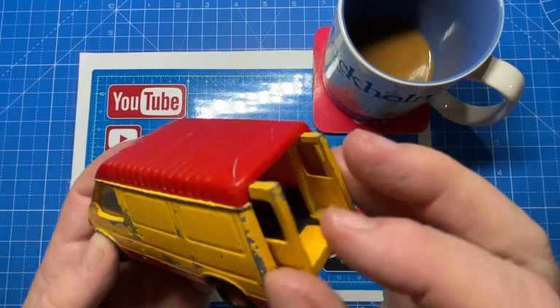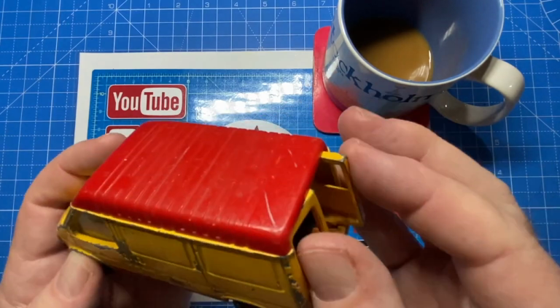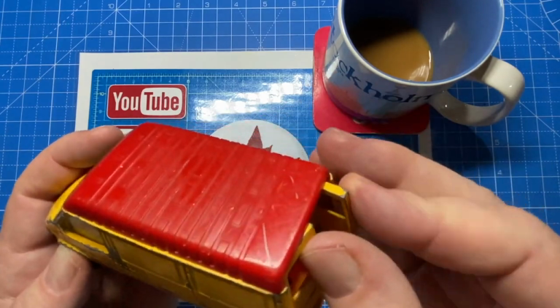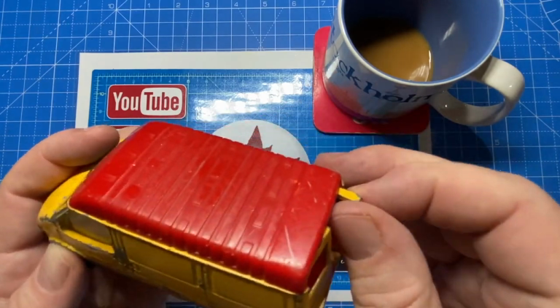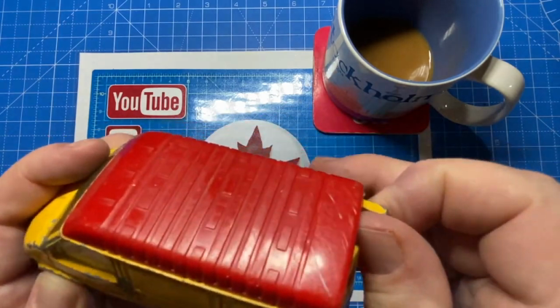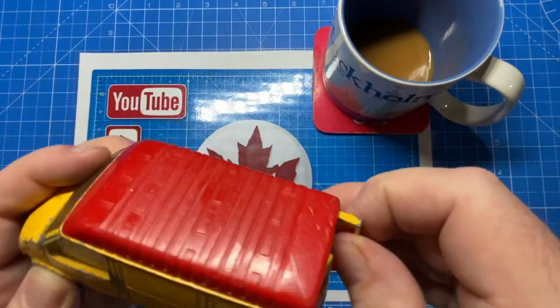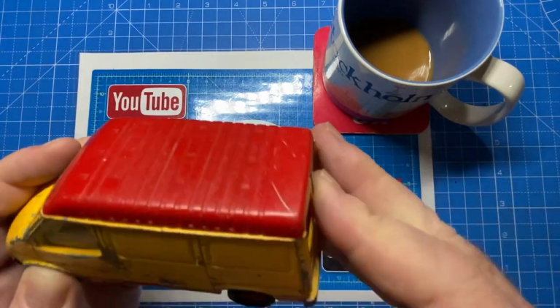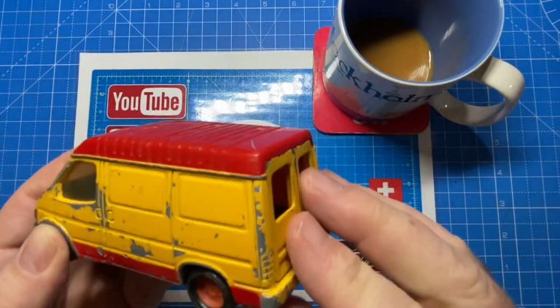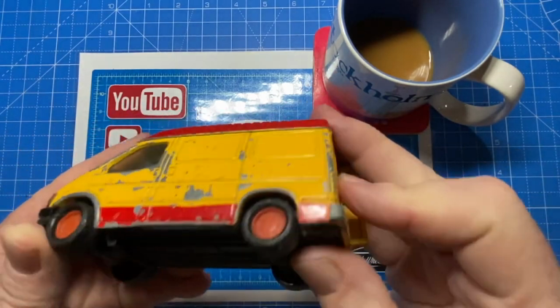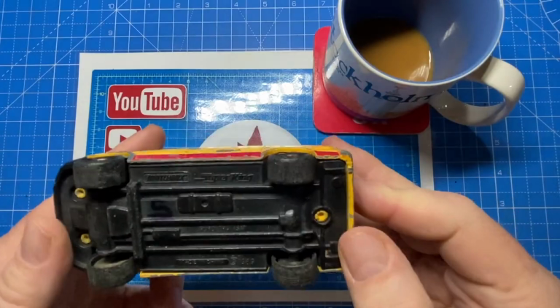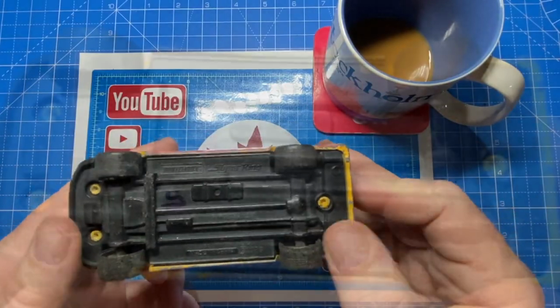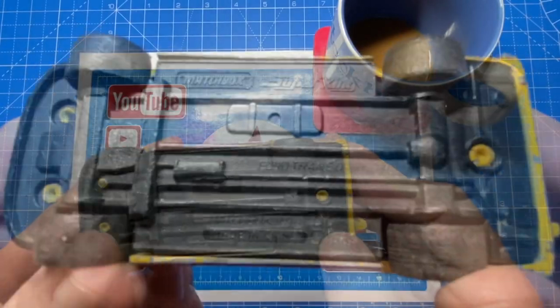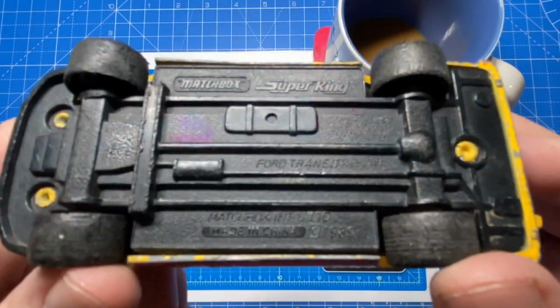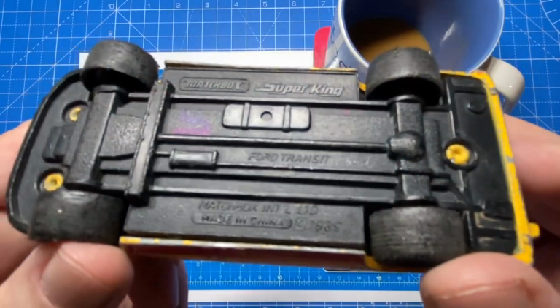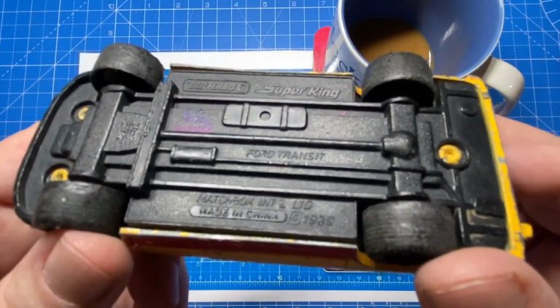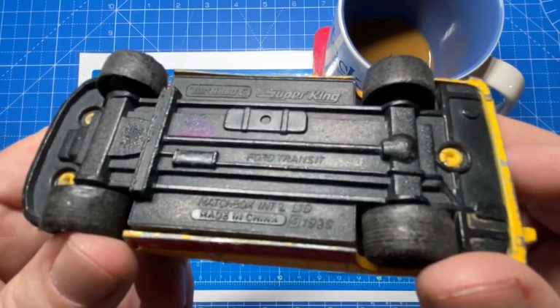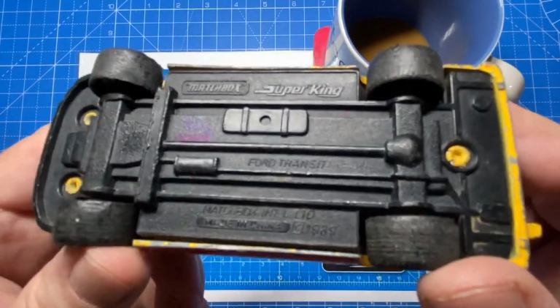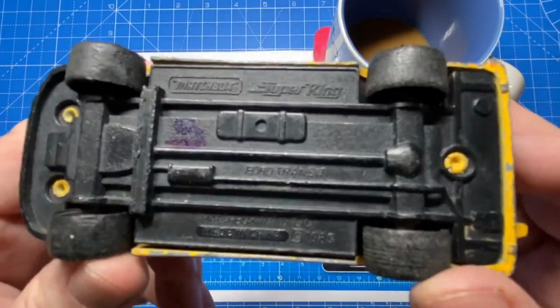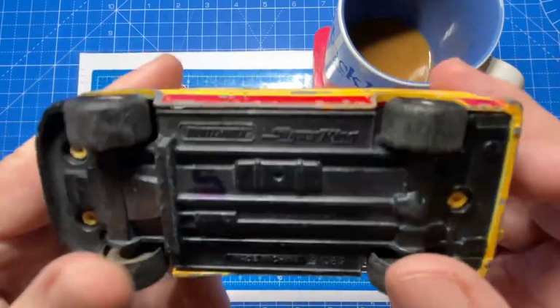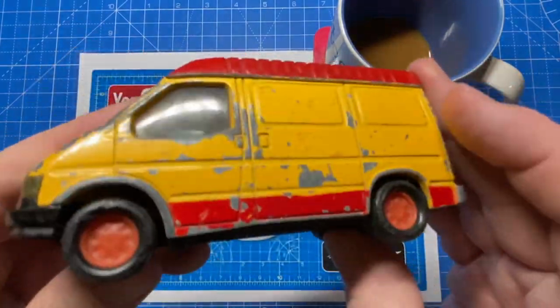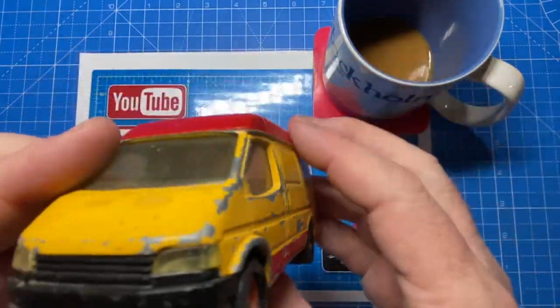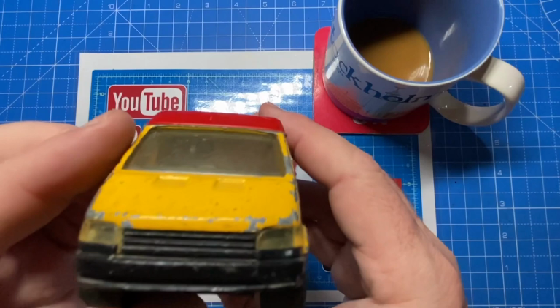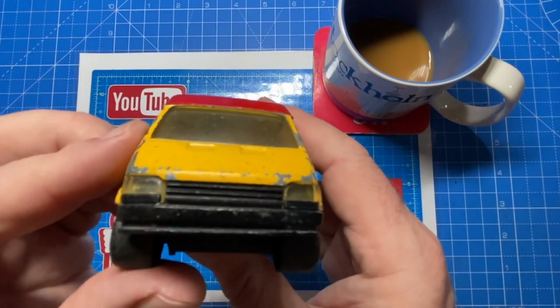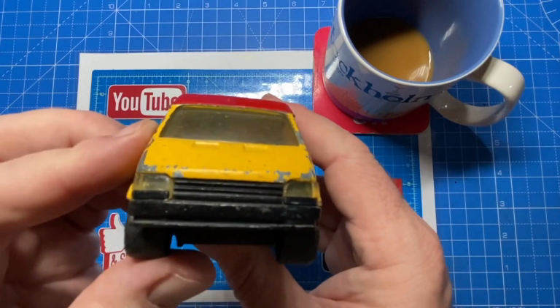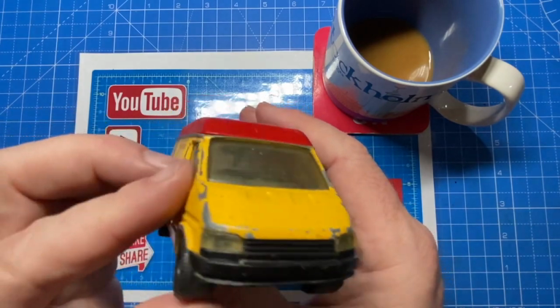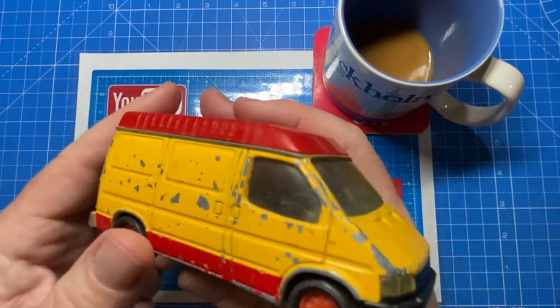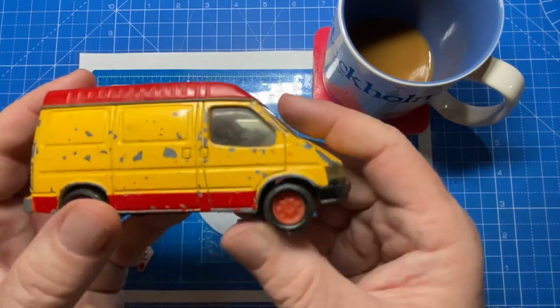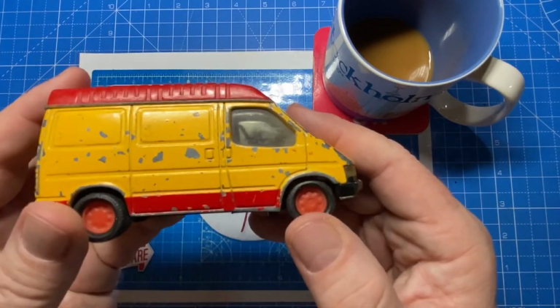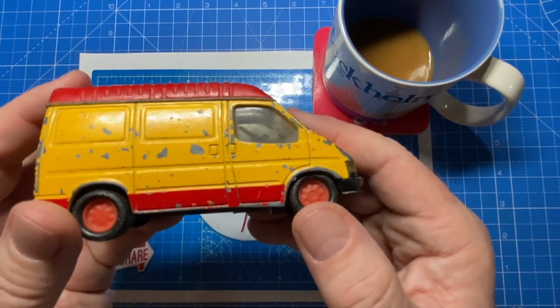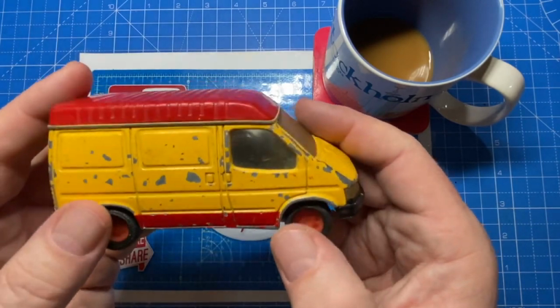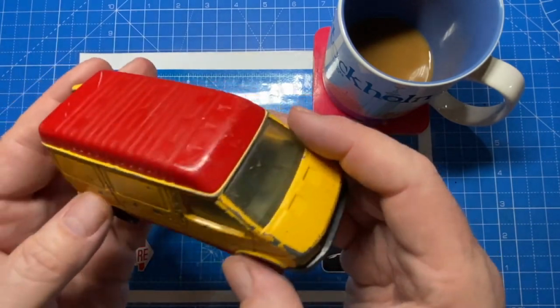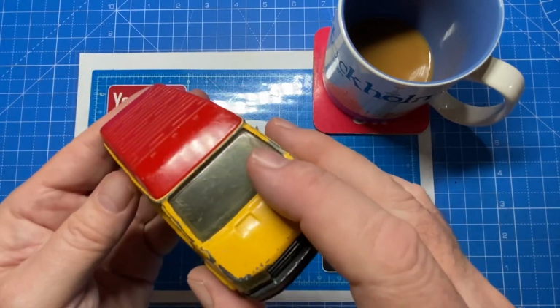This is a Ford Transit van and it's already on the schedule for one of my upcoming builds, back in December — mid-December the 18th. Look for this one coming out on Maple Leaf Customs.